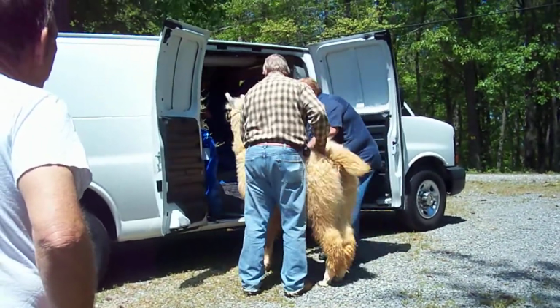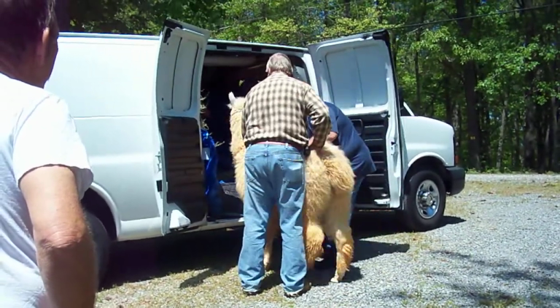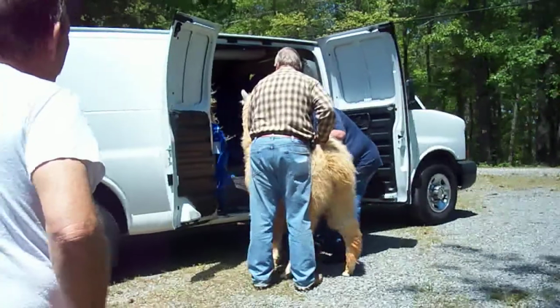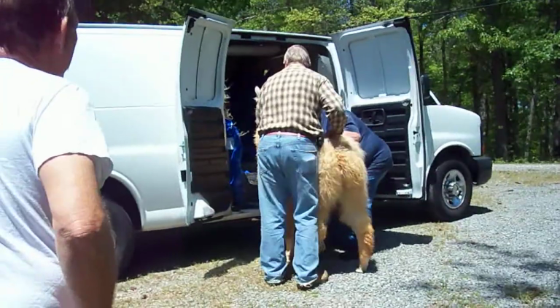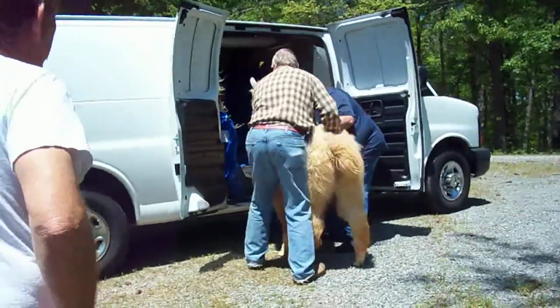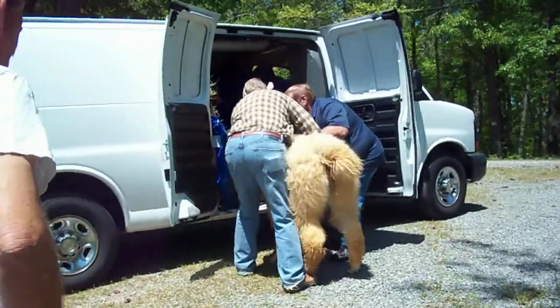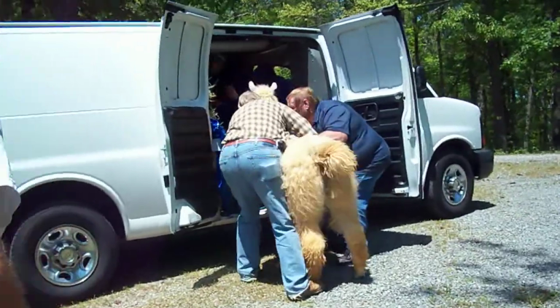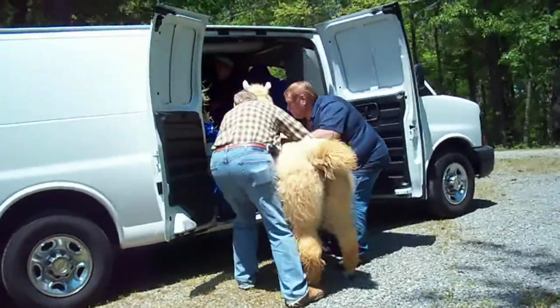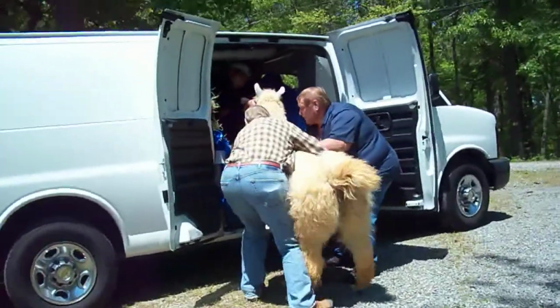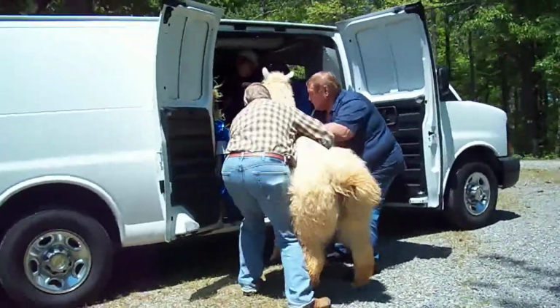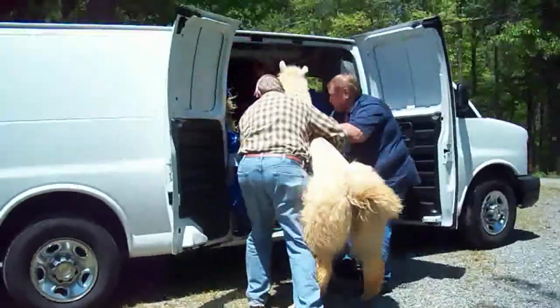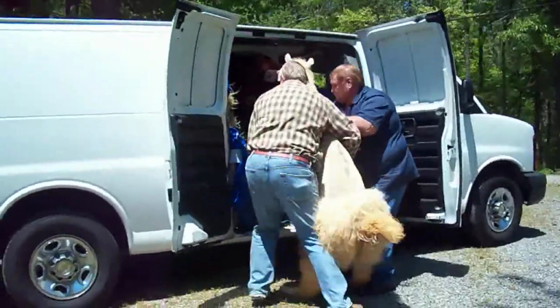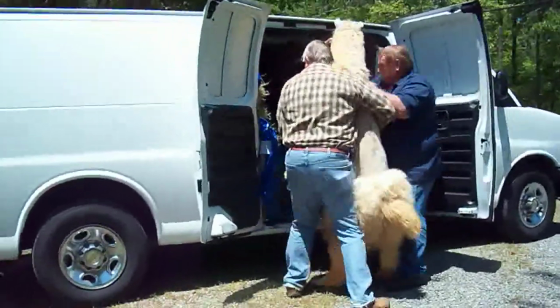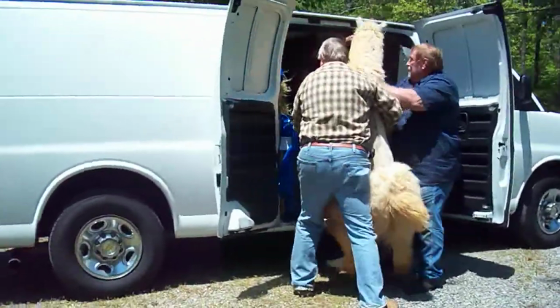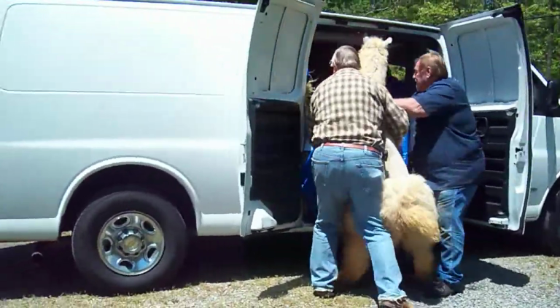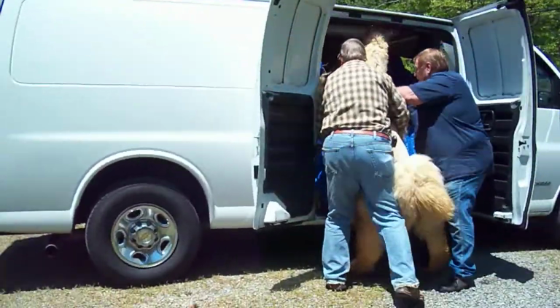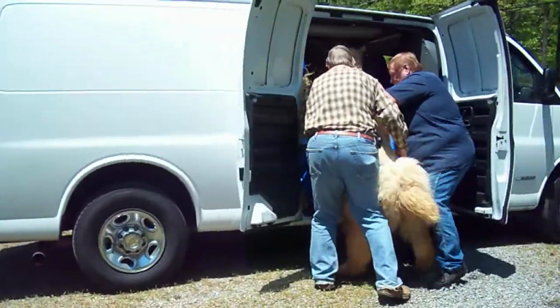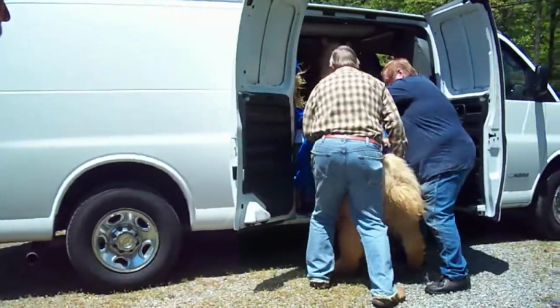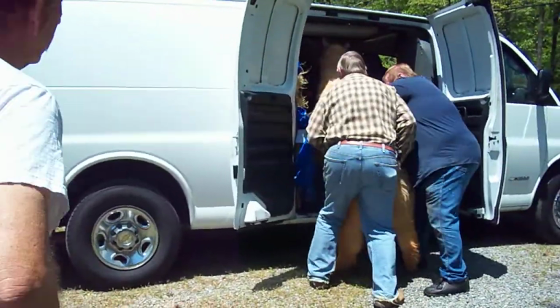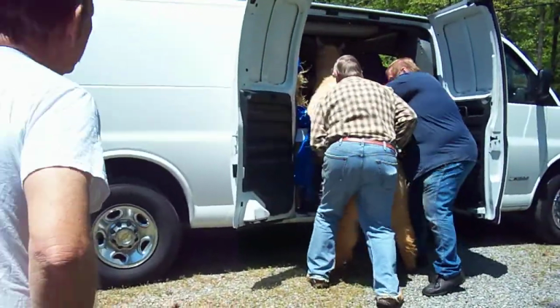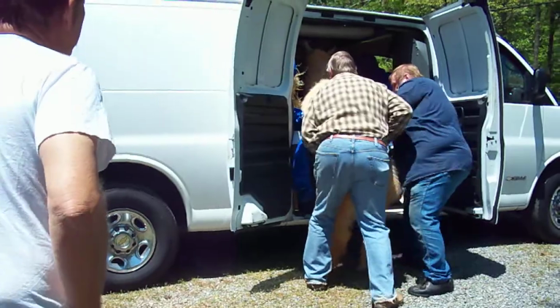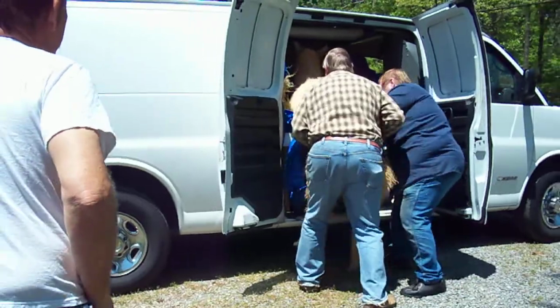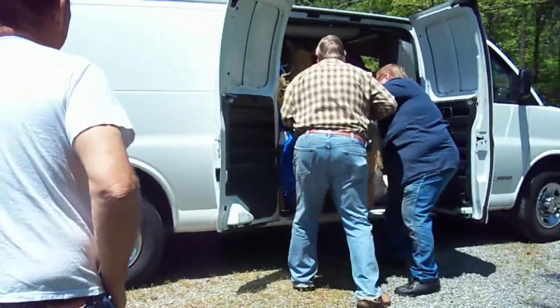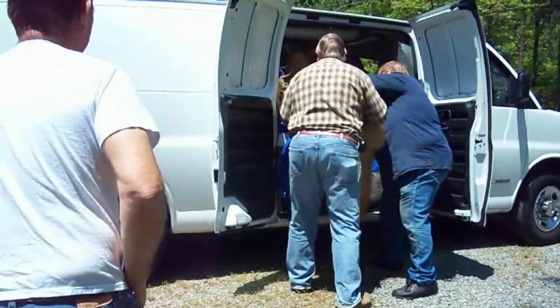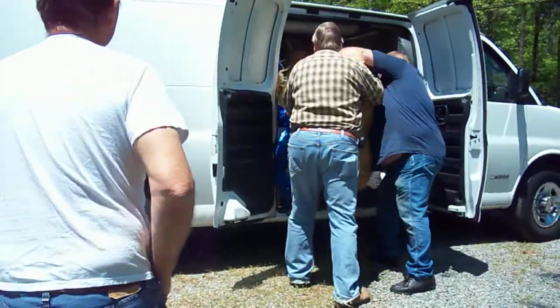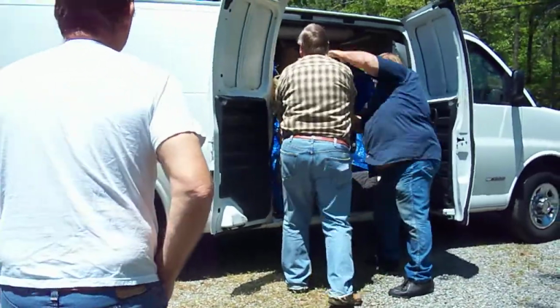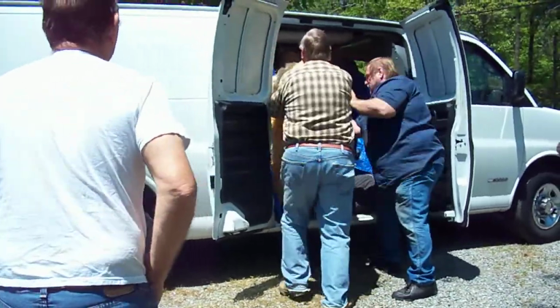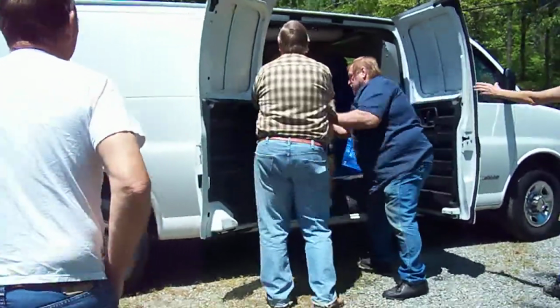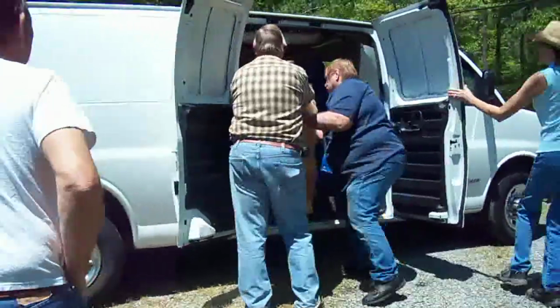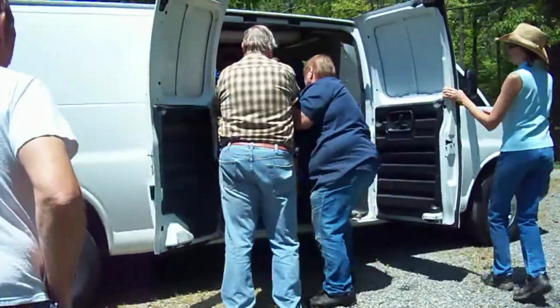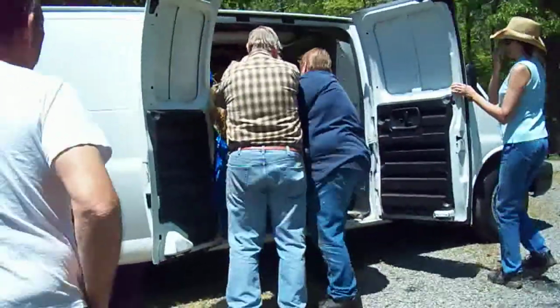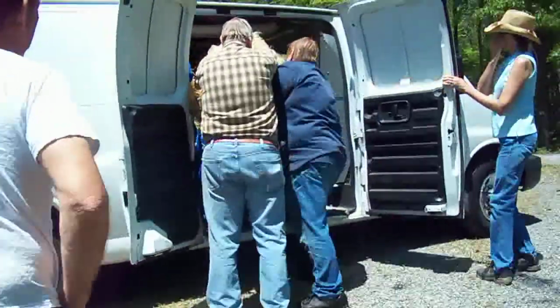Ready? Ready. Riley, up. Come on. Come on. Come on, Riley. Get in there.